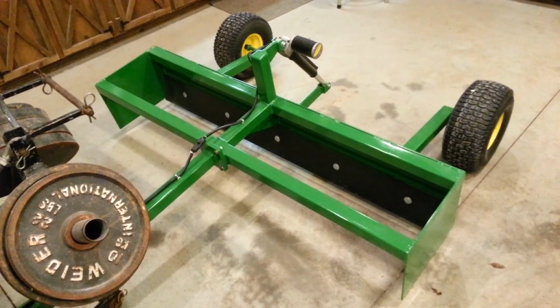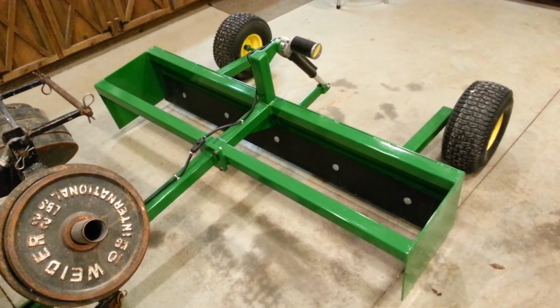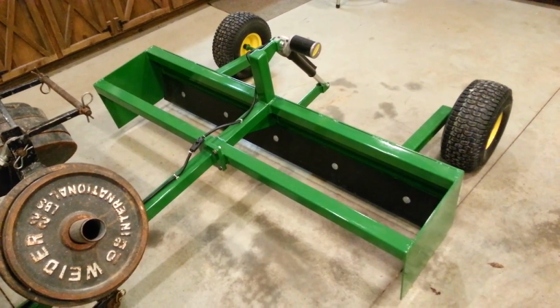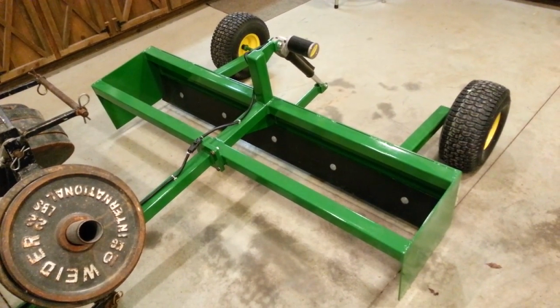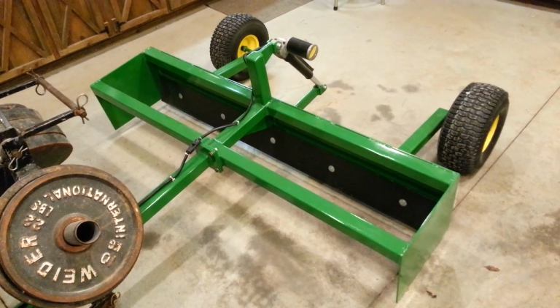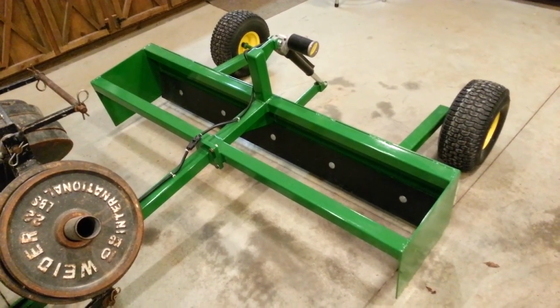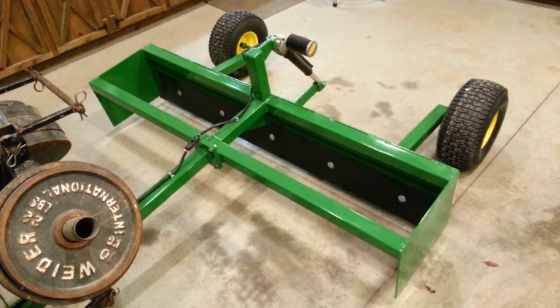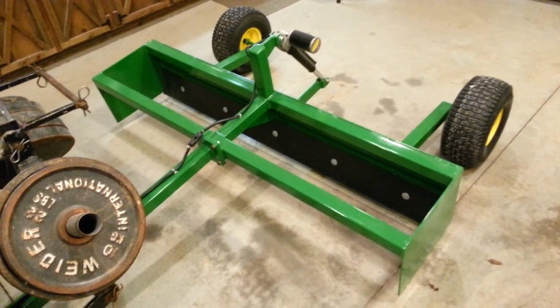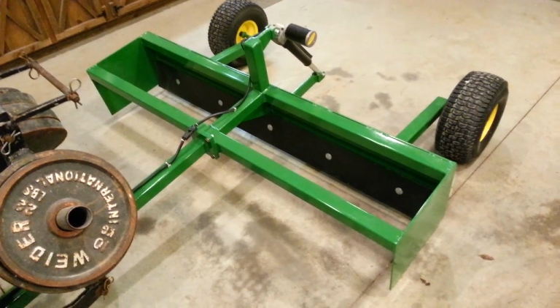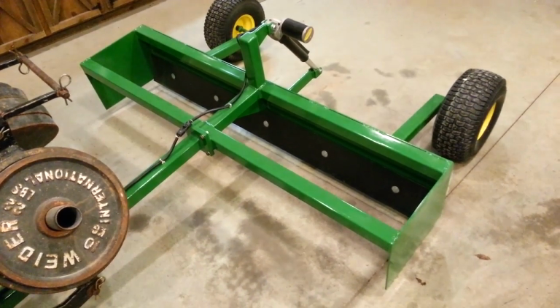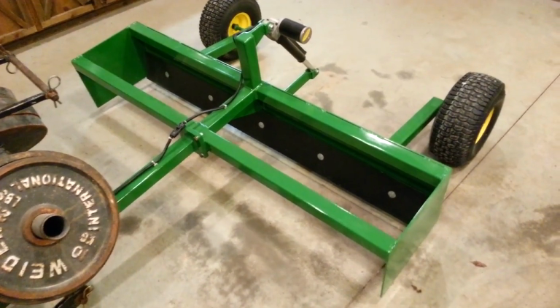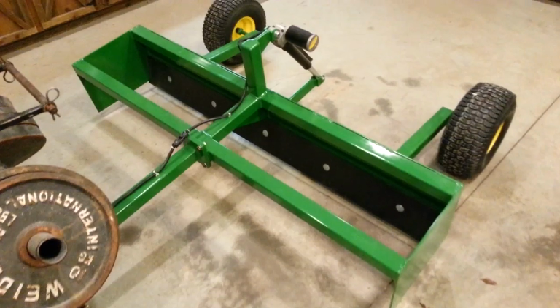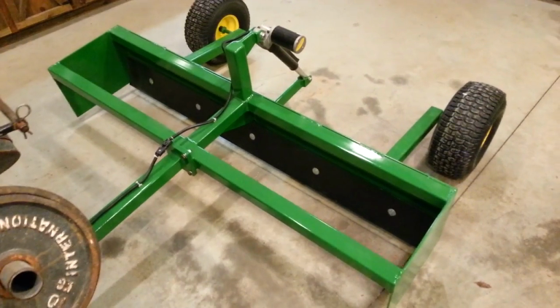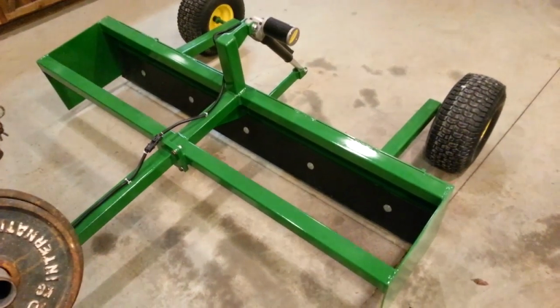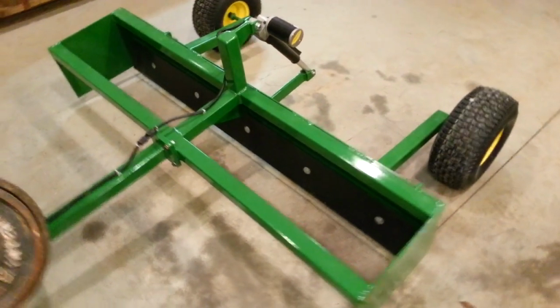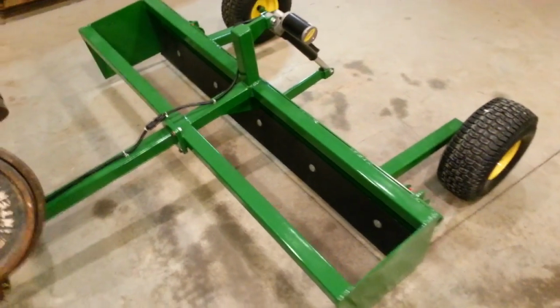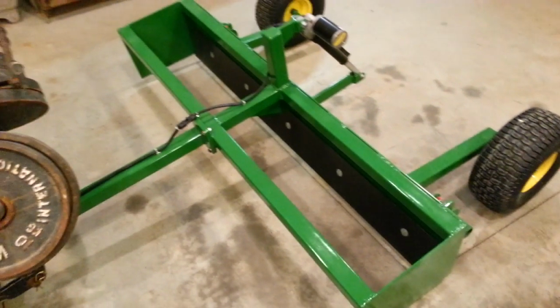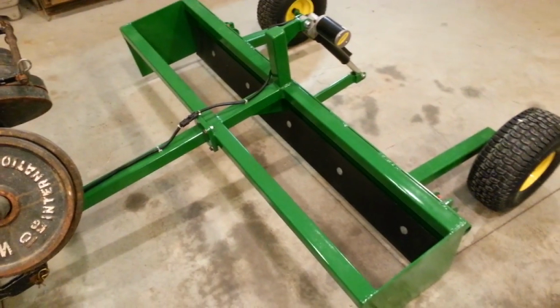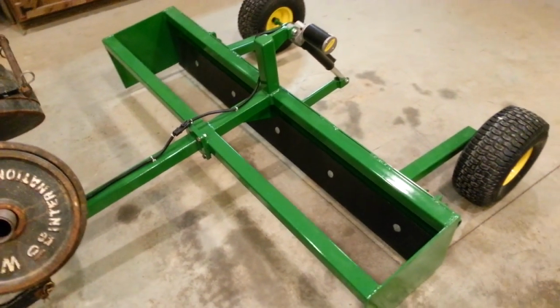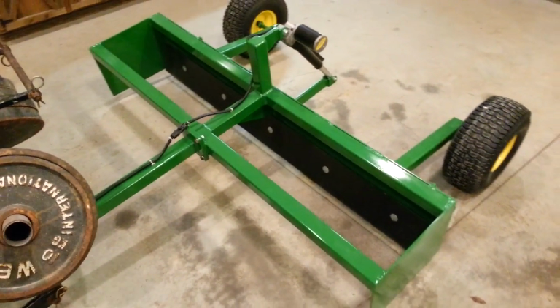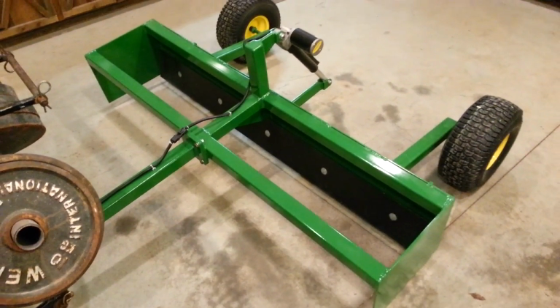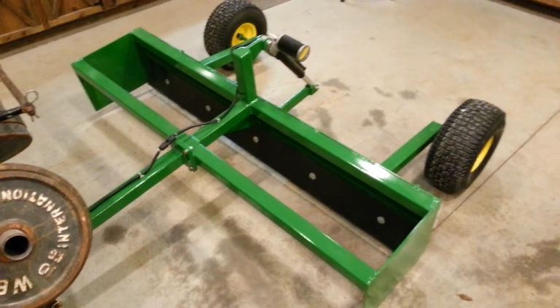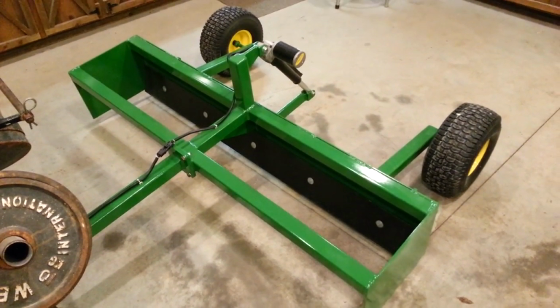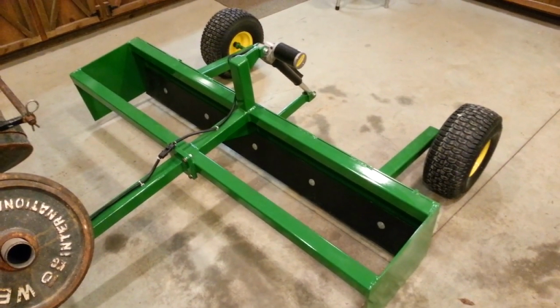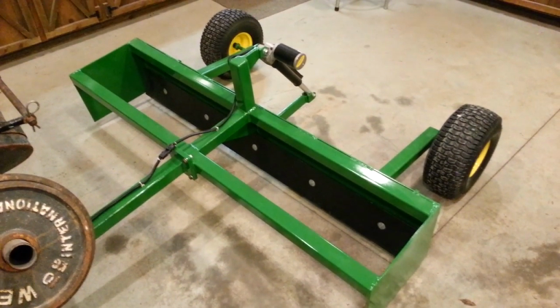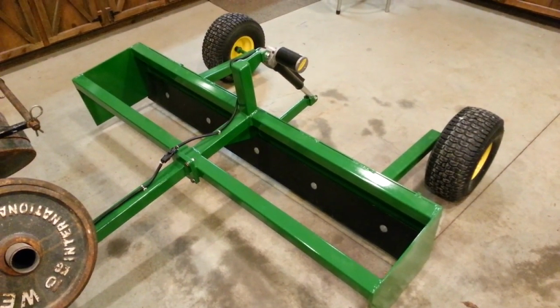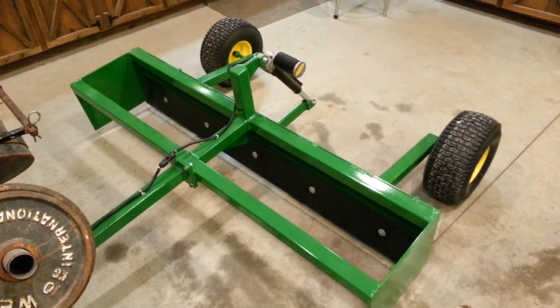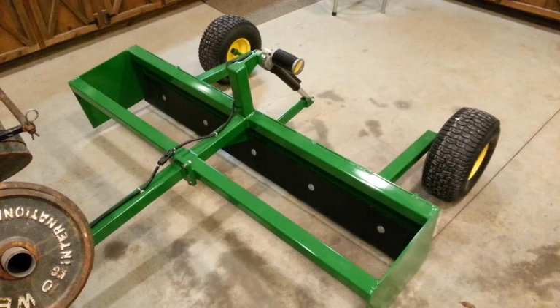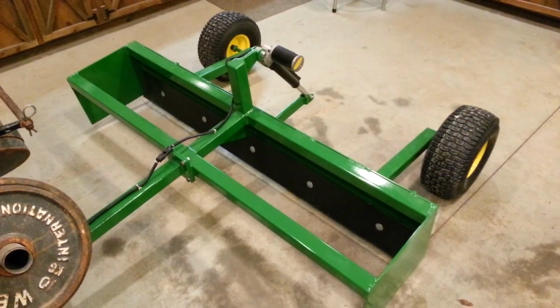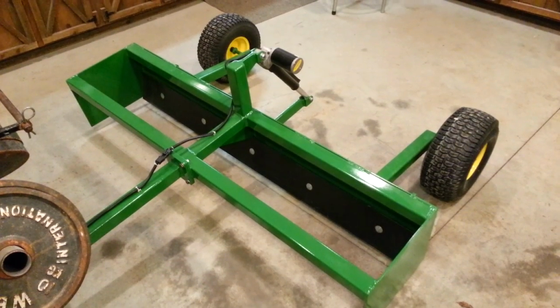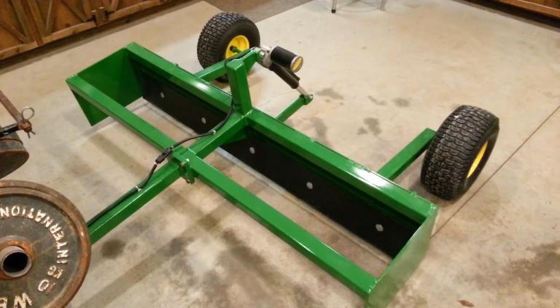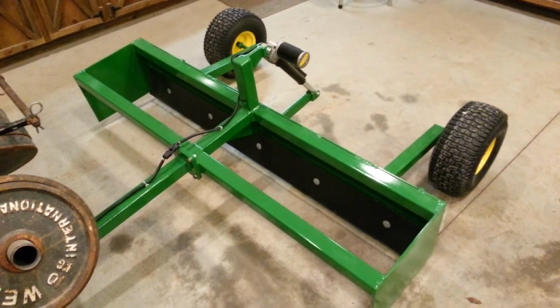Hello, this is our 5-foot pull-type grader box that we have custom built. These are for sale. This one is actually sold, but we build them one at a time as we get orders for them.